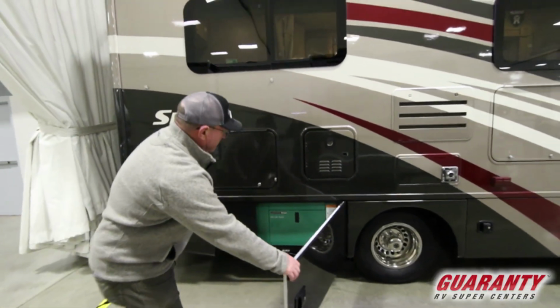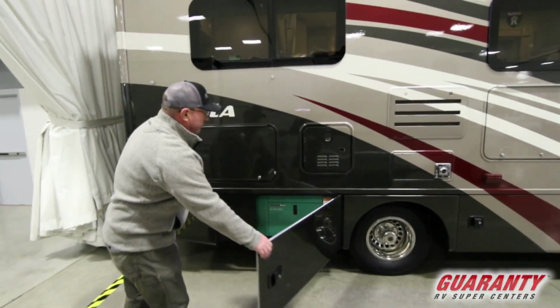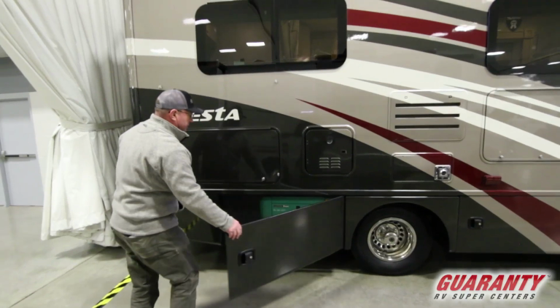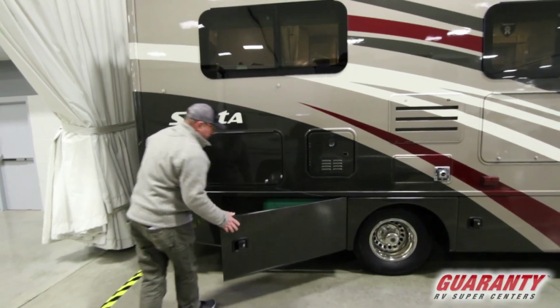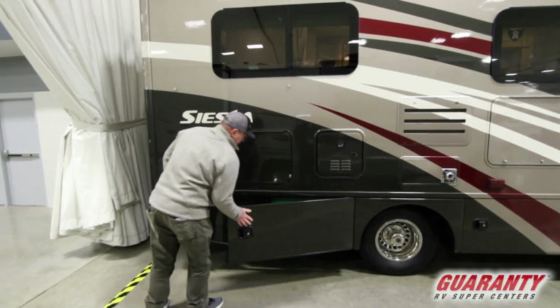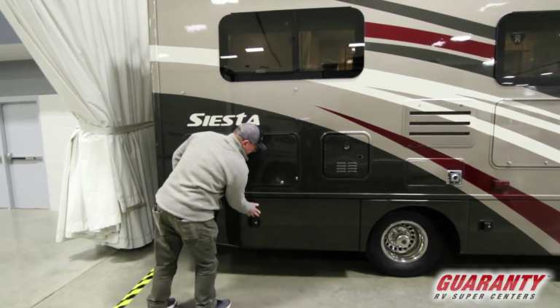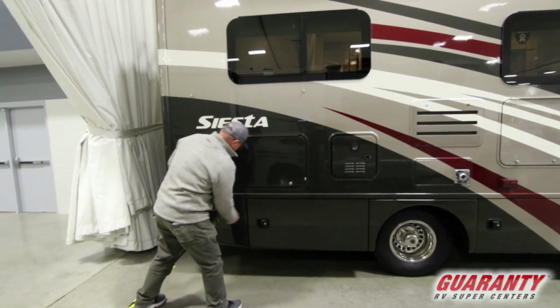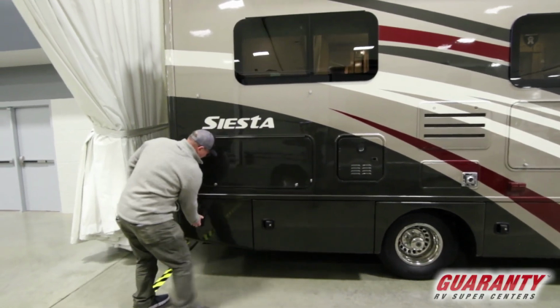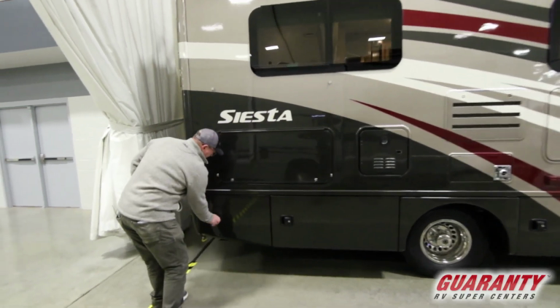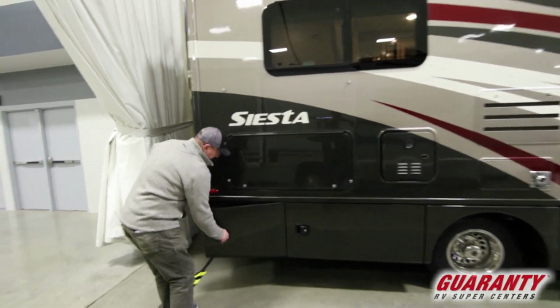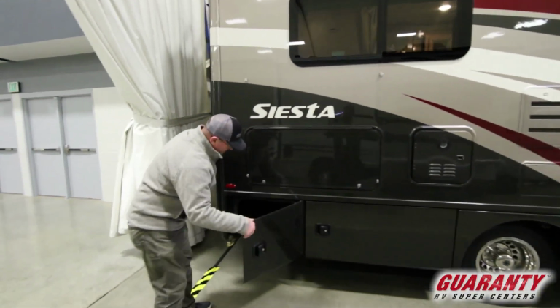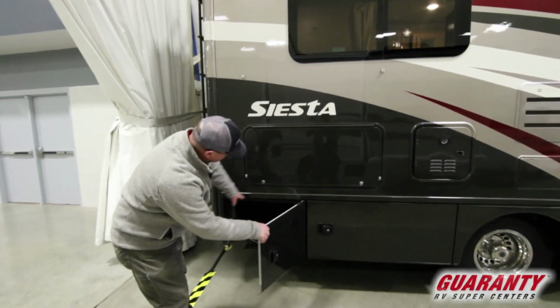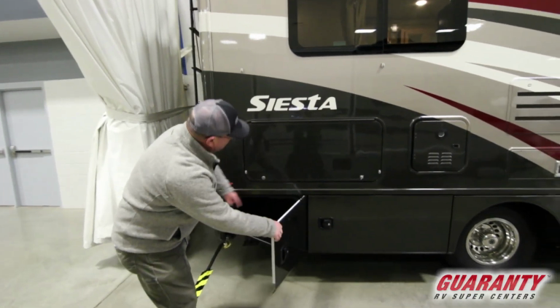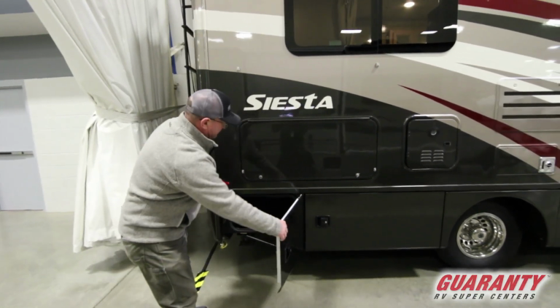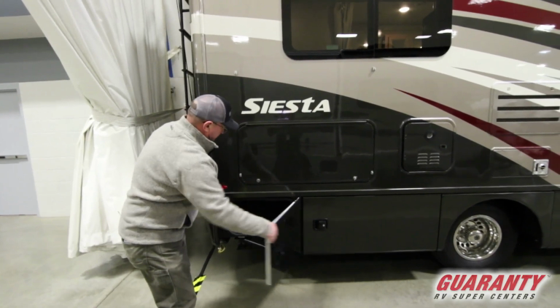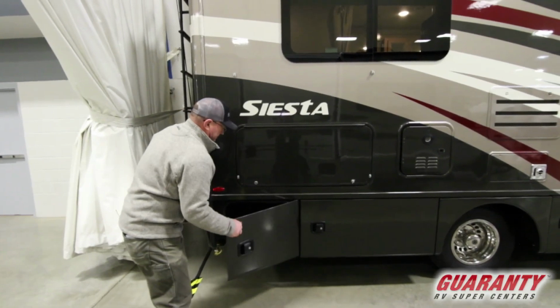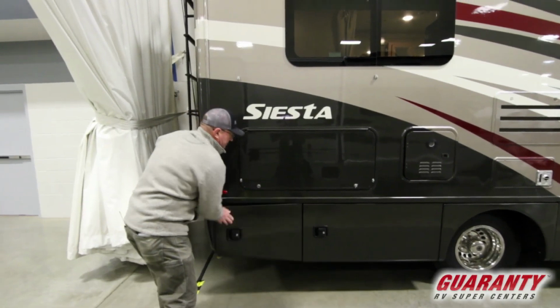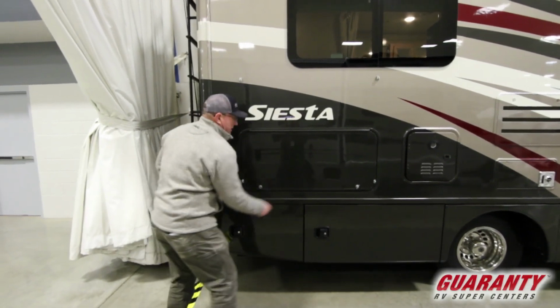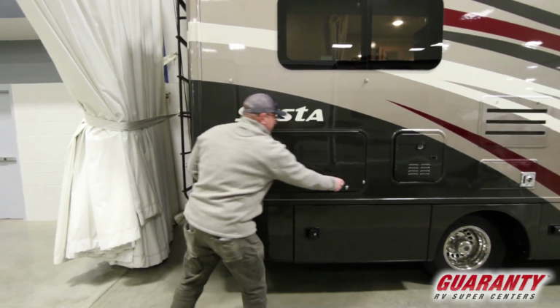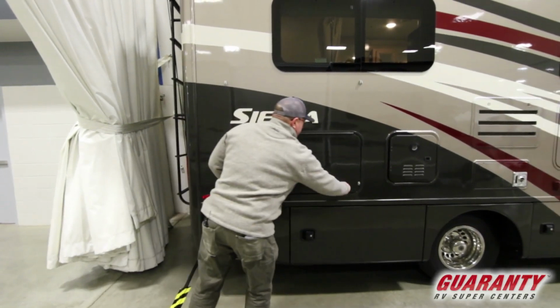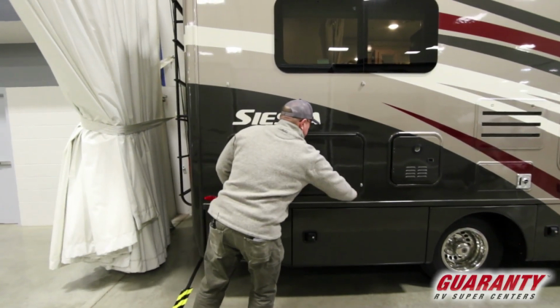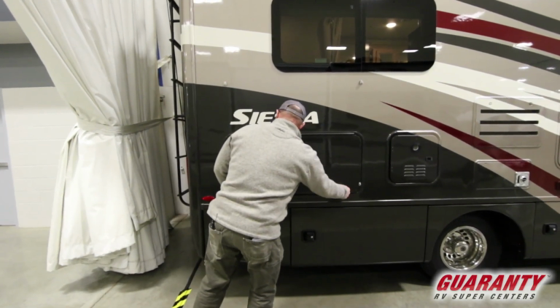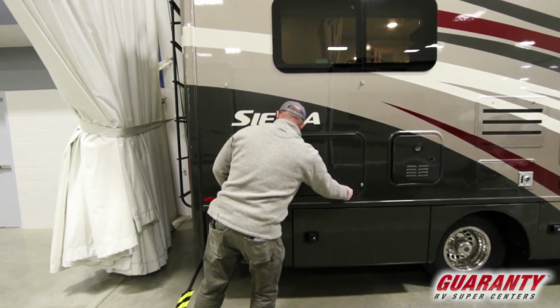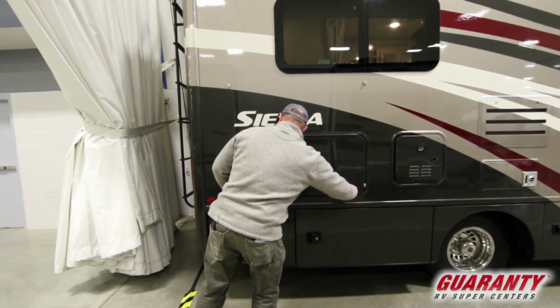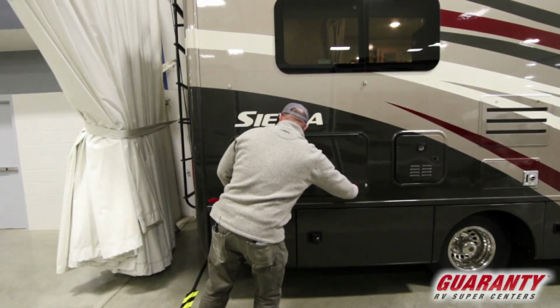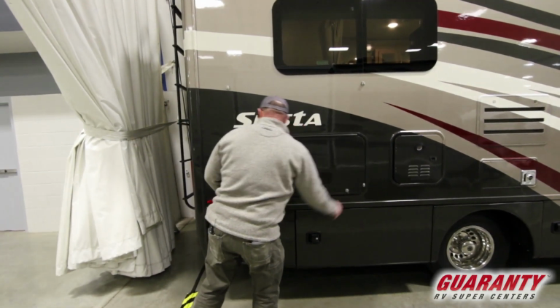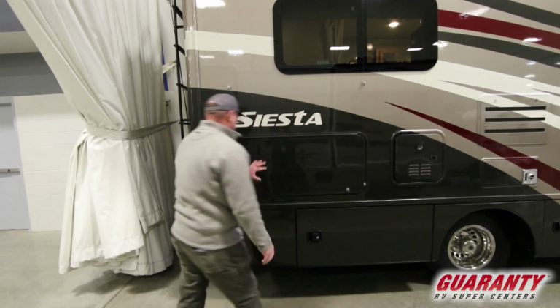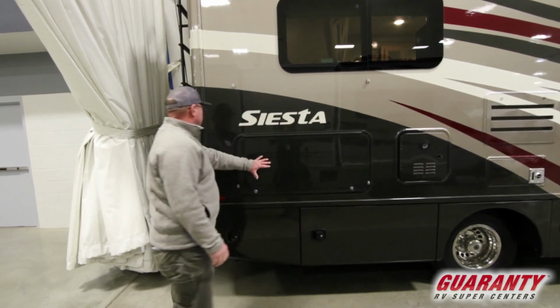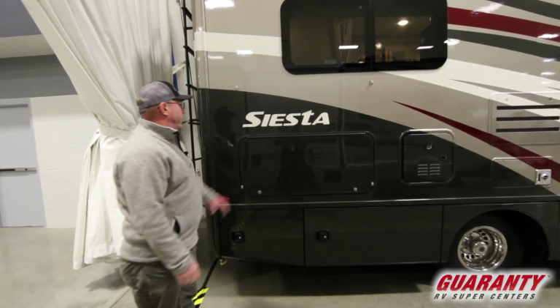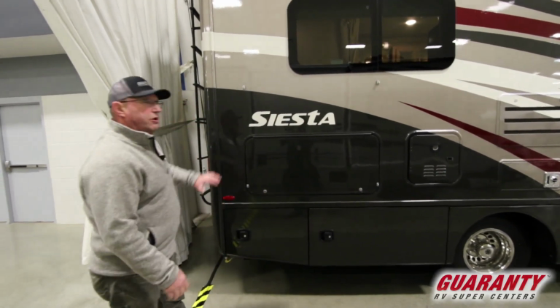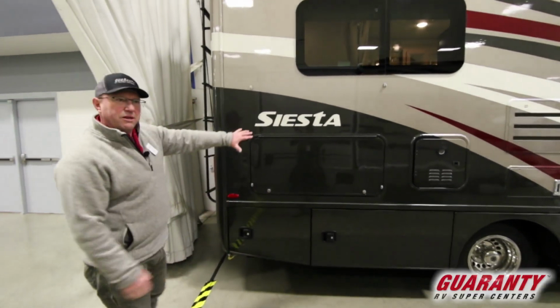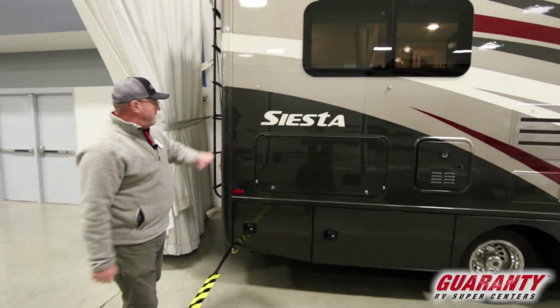Generator is a 3200 Cummins, more storage in the back. This one is locked but they've got more storage right here underneath that corner bed.